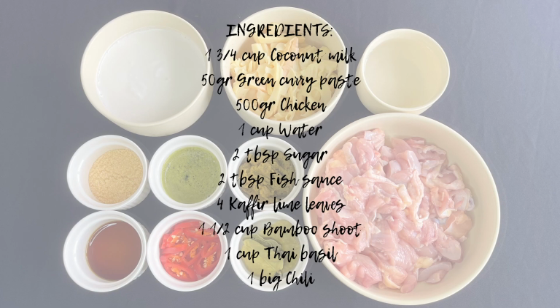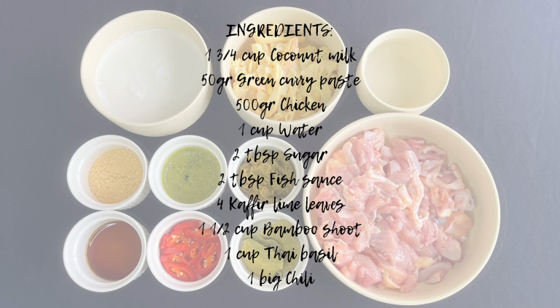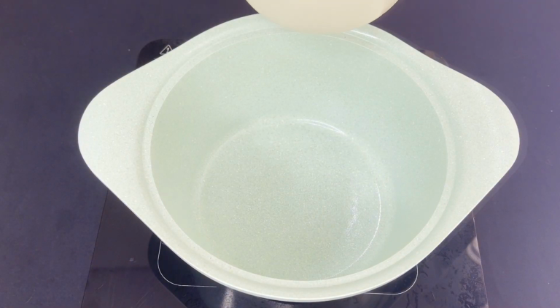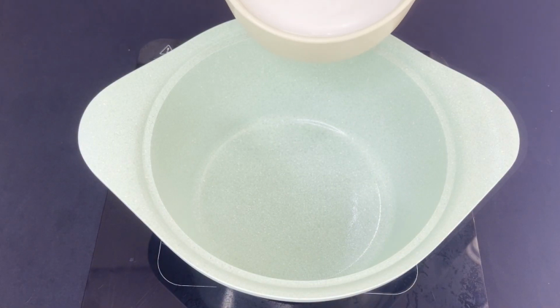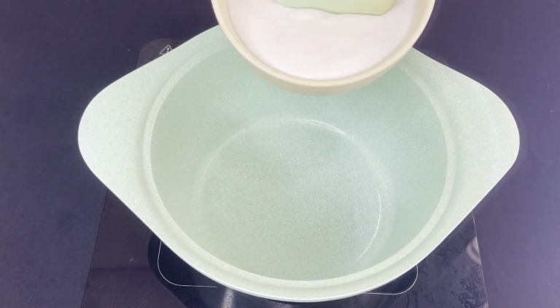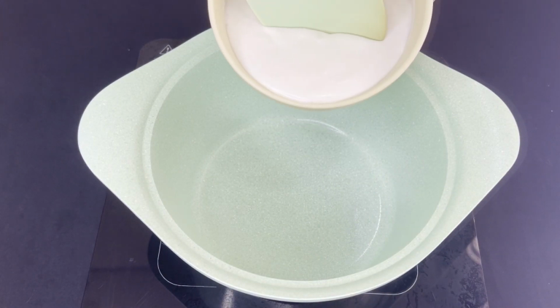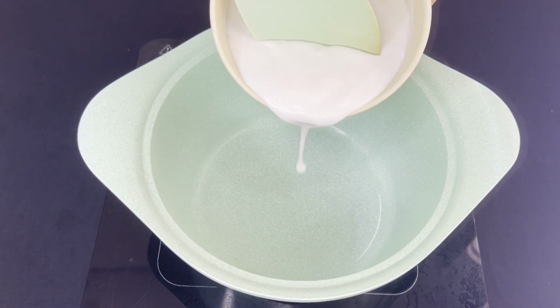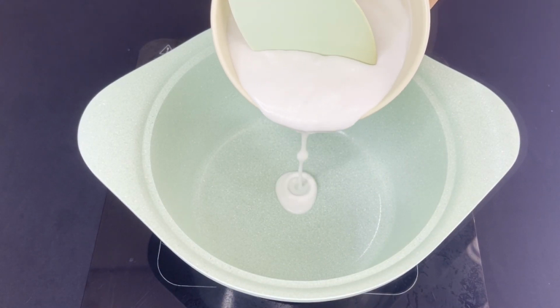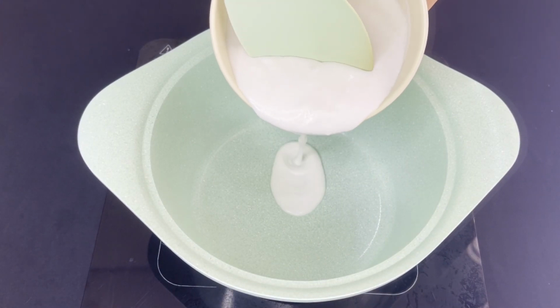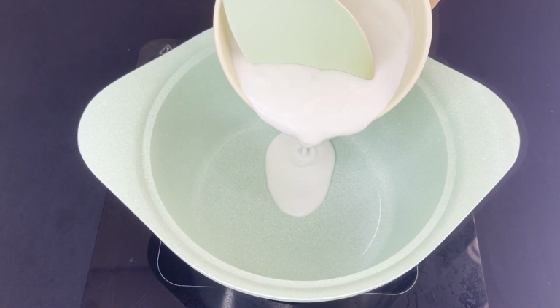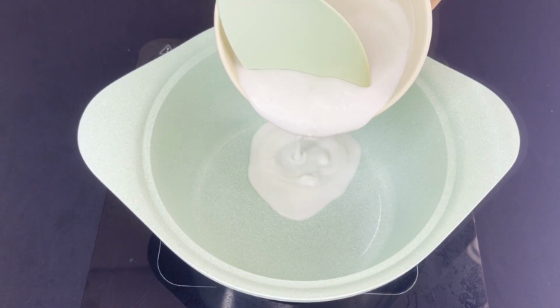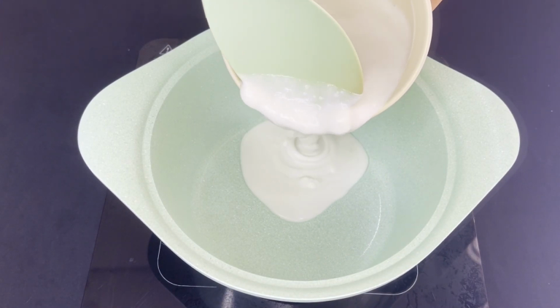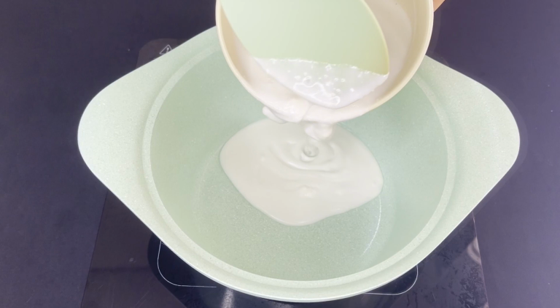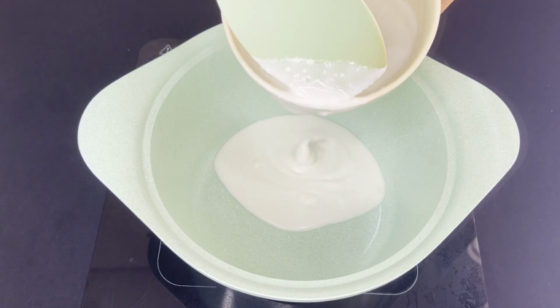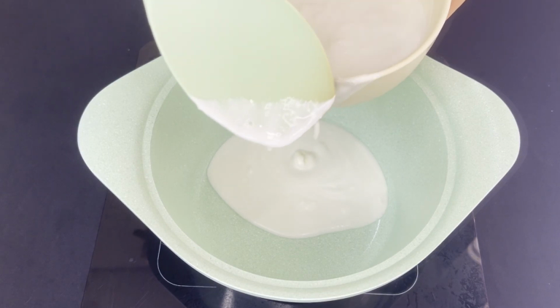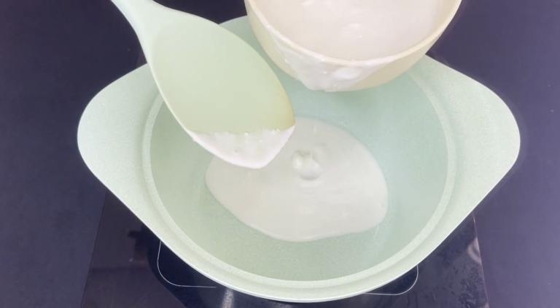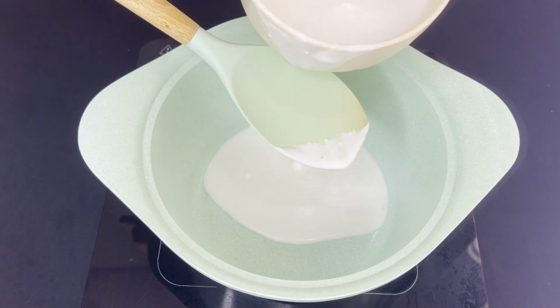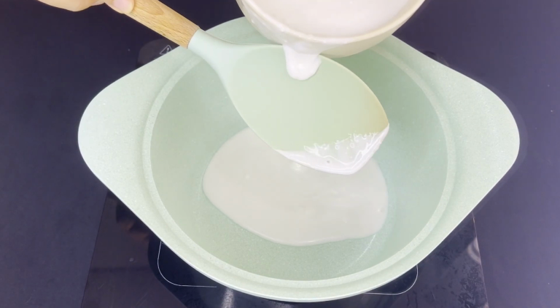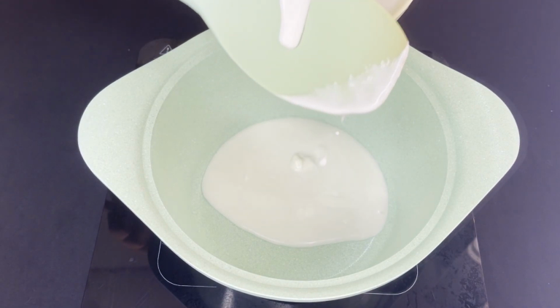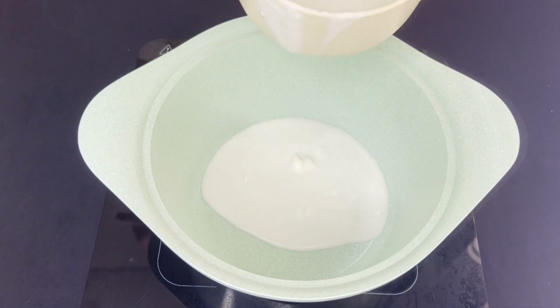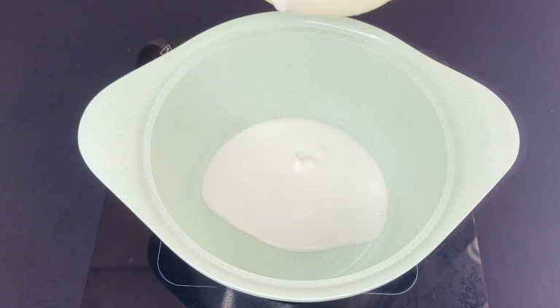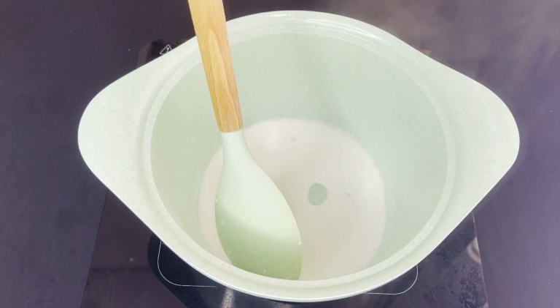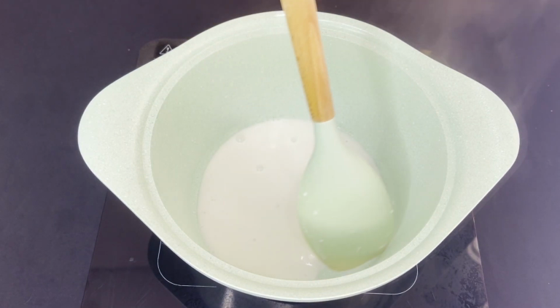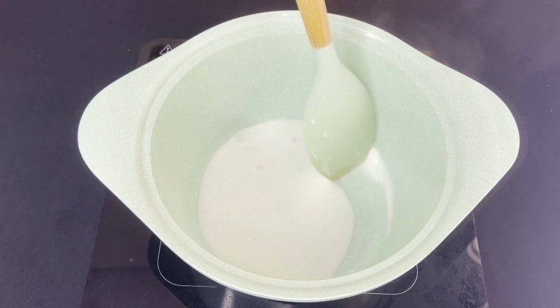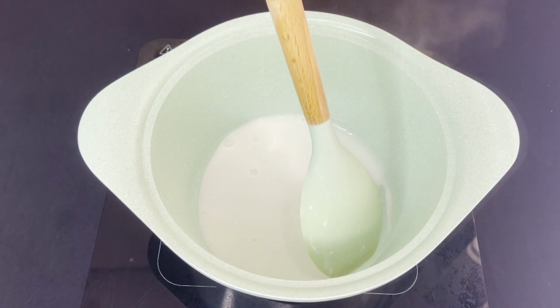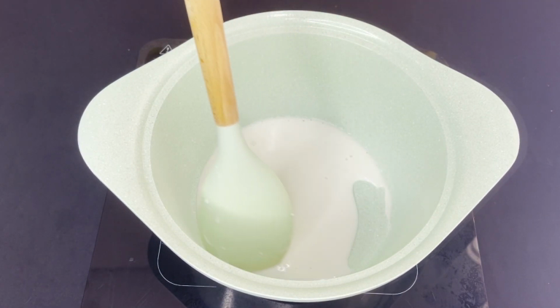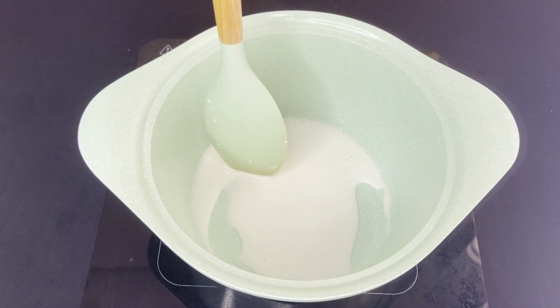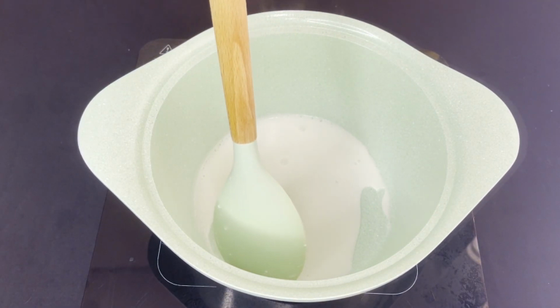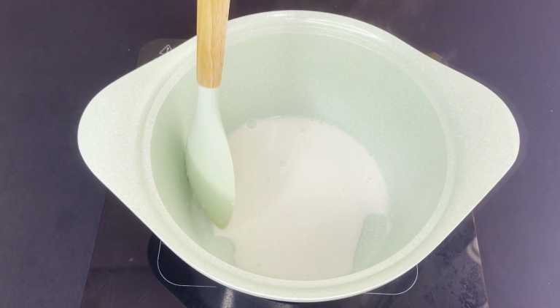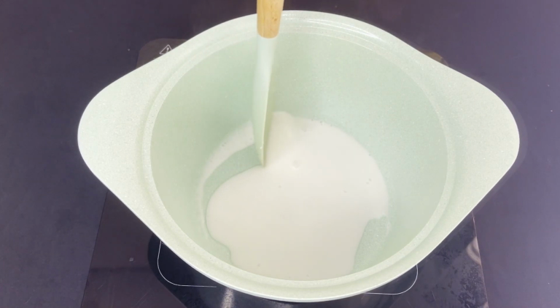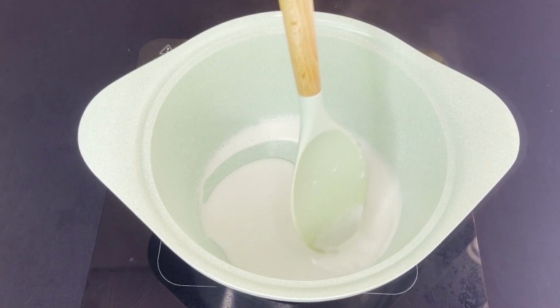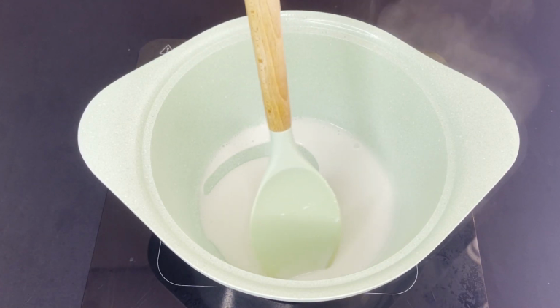In a pot, add around half a cup of the coconut milk. You want to cook this until it's thickened and big bubbles appear.